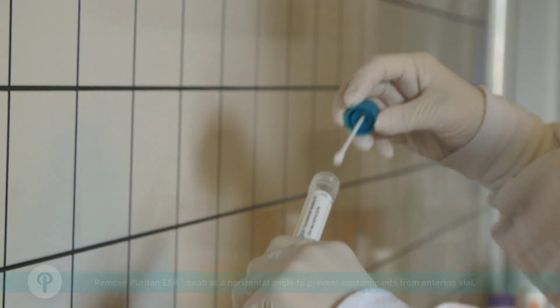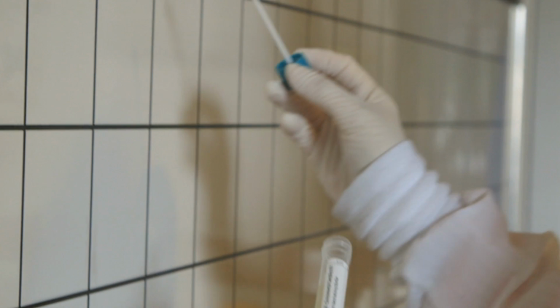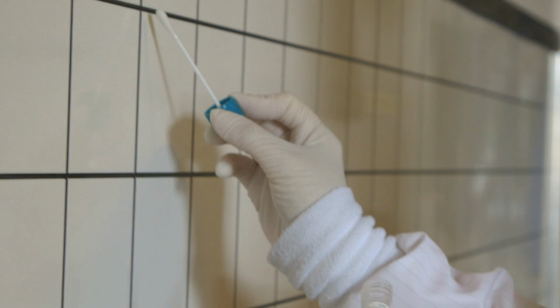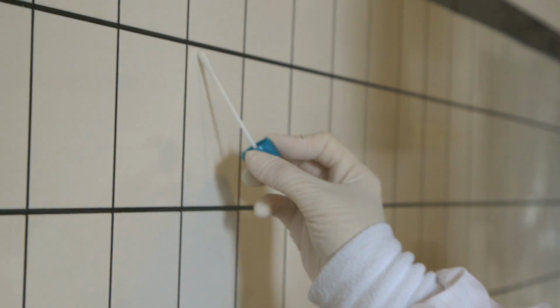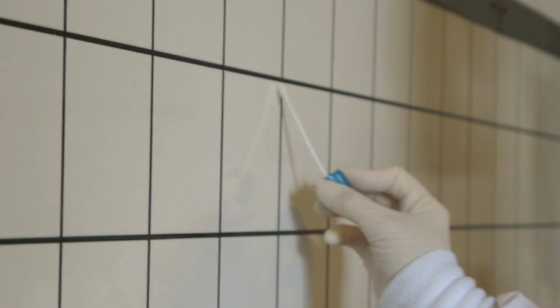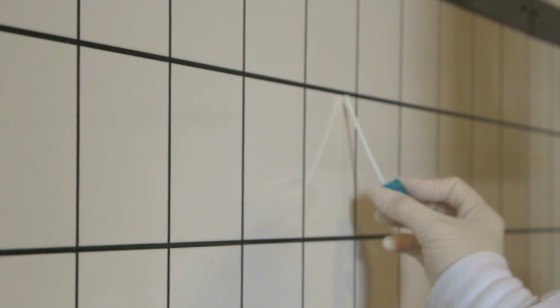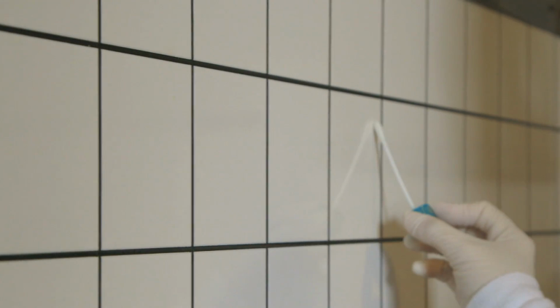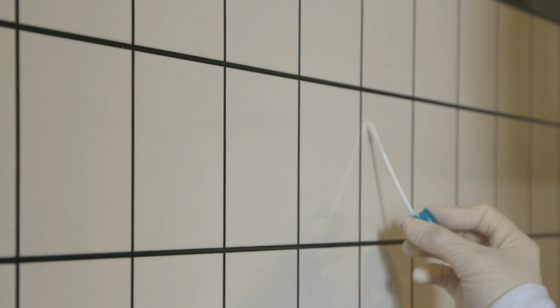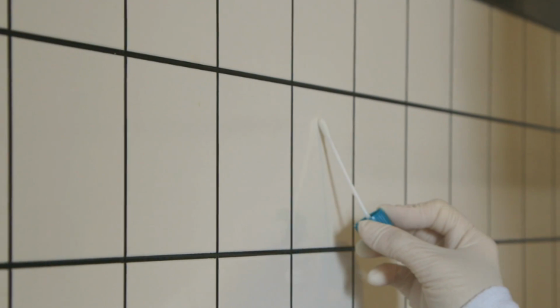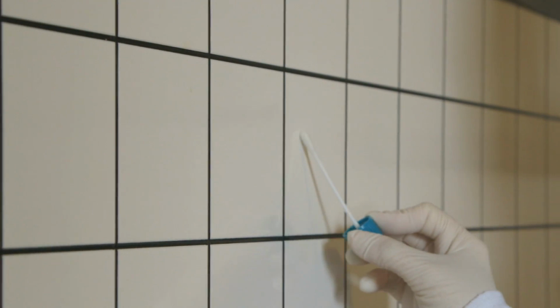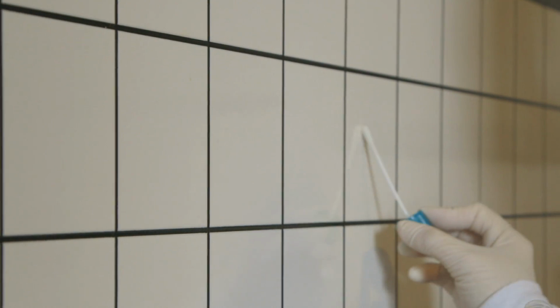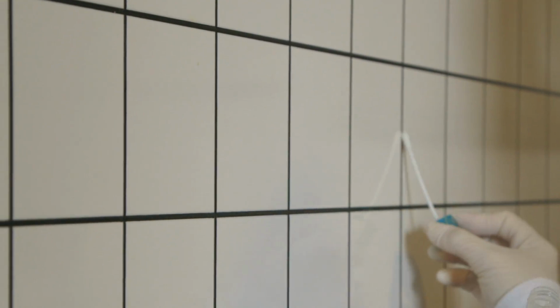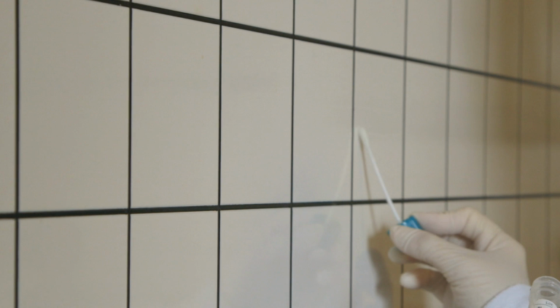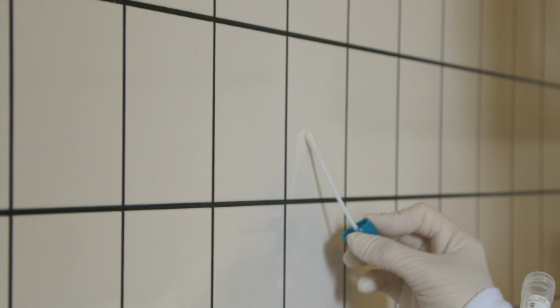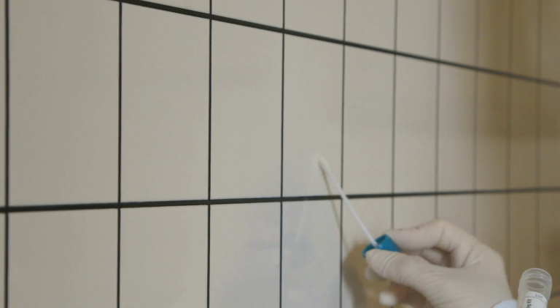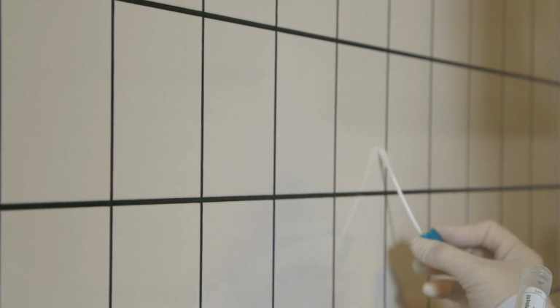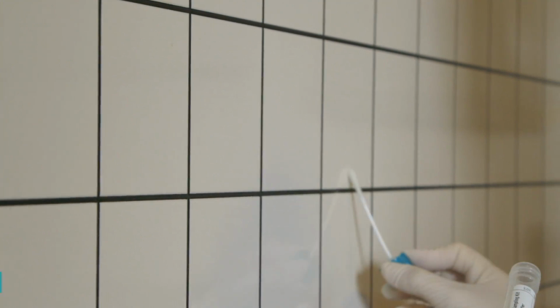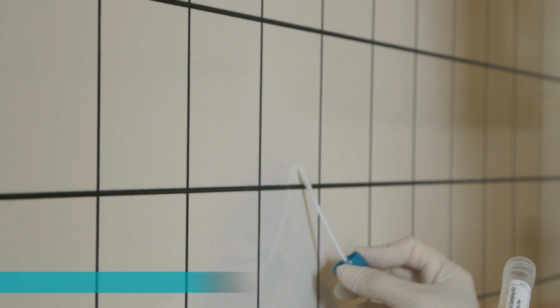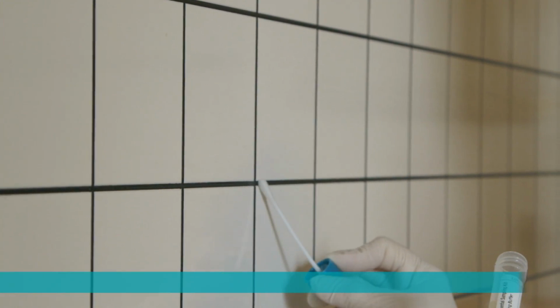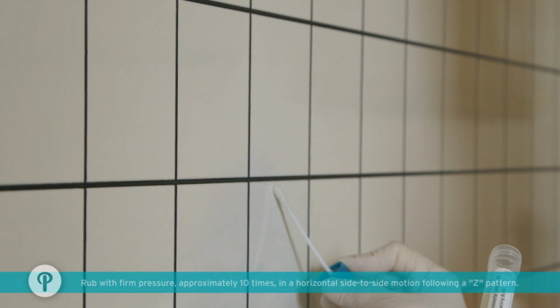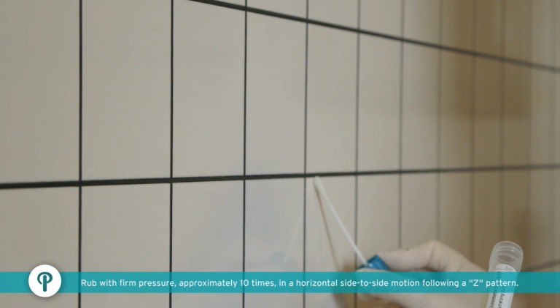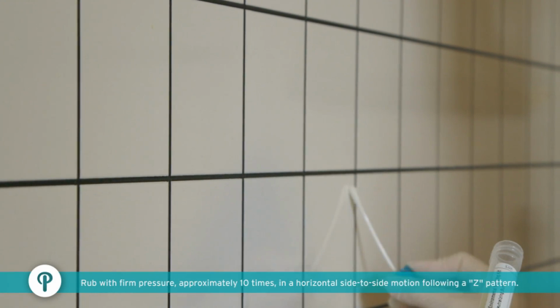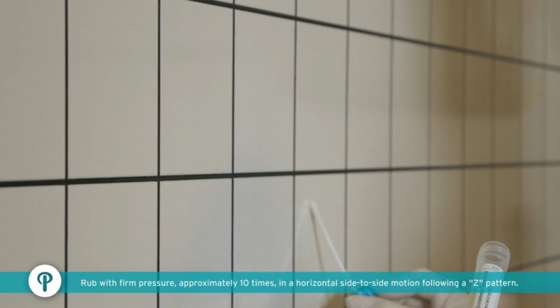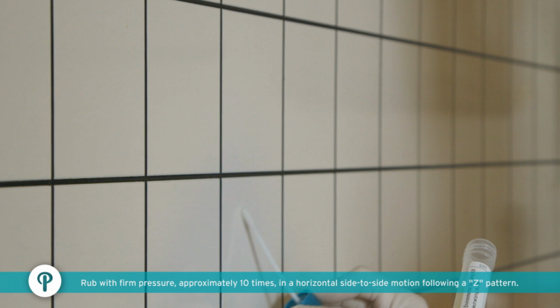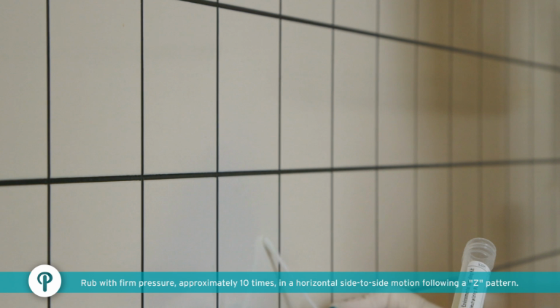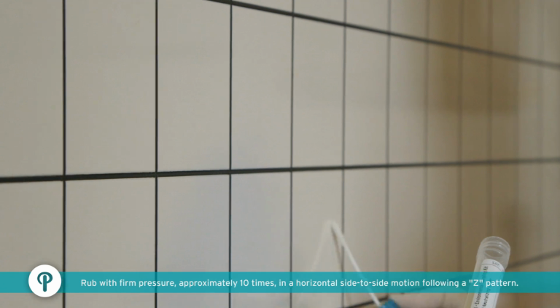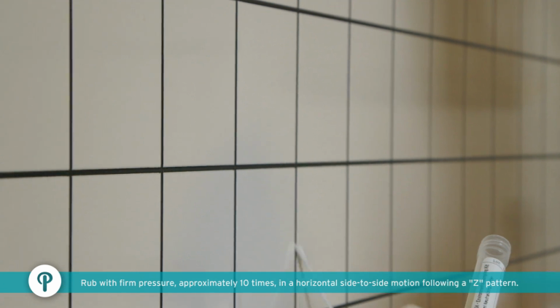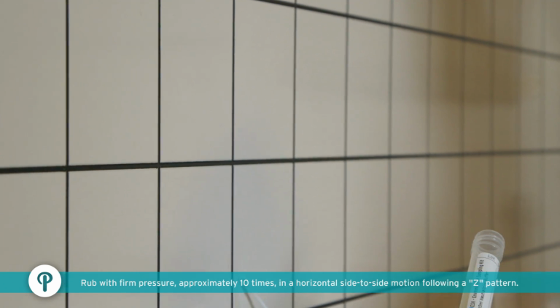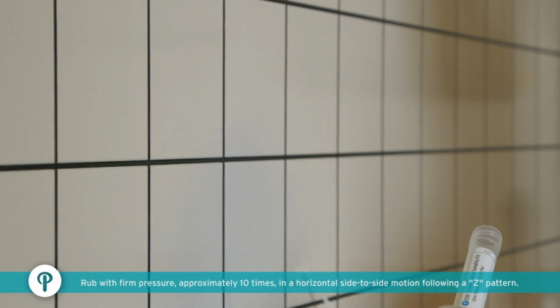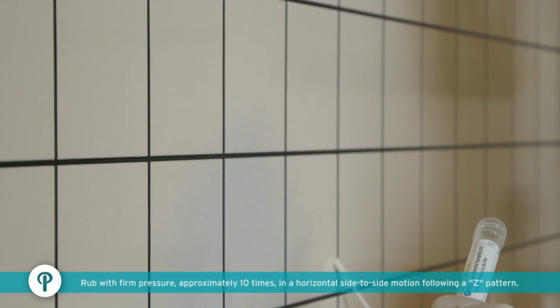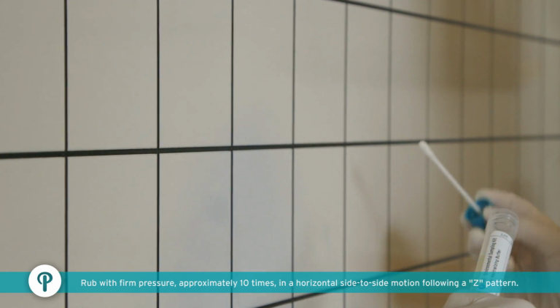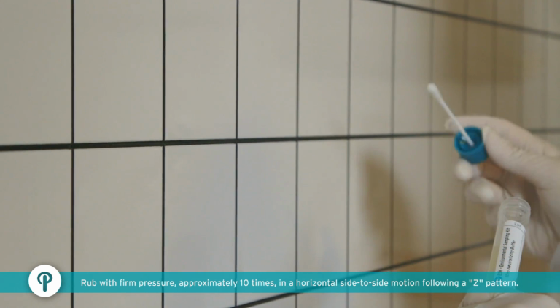Using one side of the swab, collect a sample in a 50-square-centimeter target area, or according to the established Environmental Monitoring Program. Rub the swab with firm pressure approximately 10 times in a horizontal, side-to-side motion following a Z-pattern.